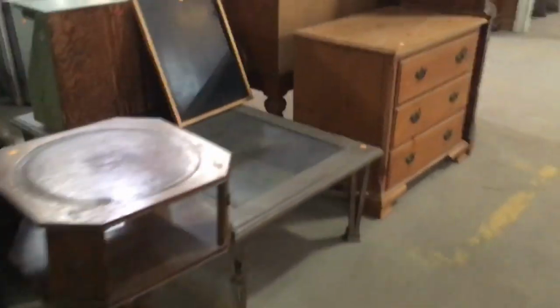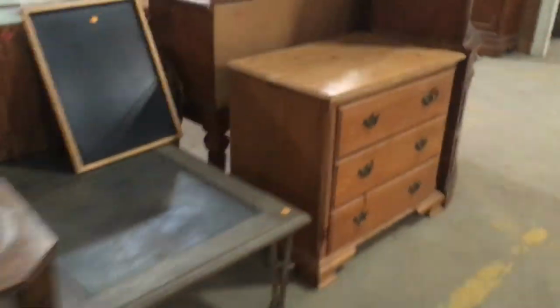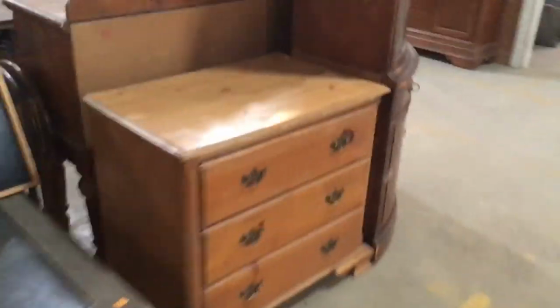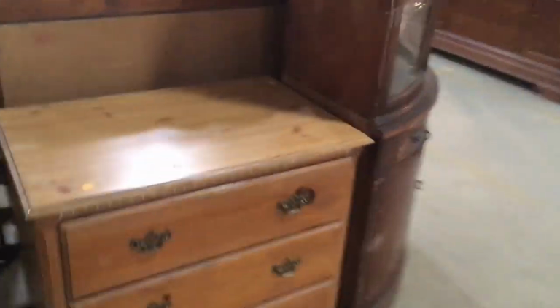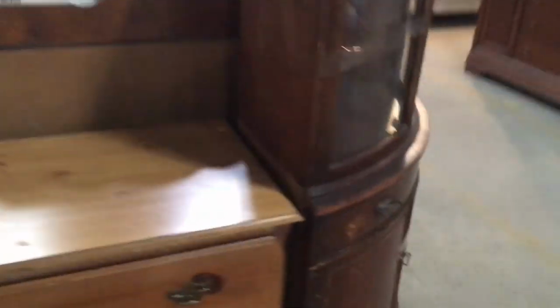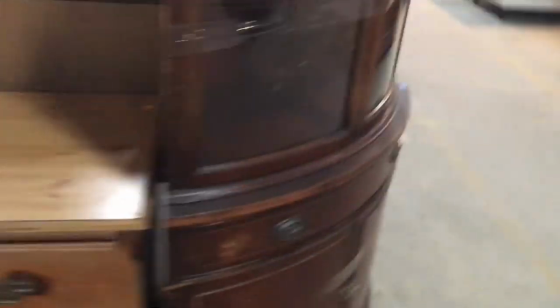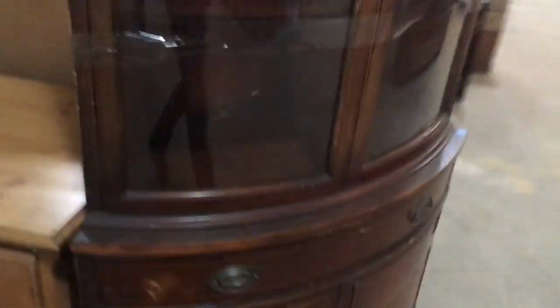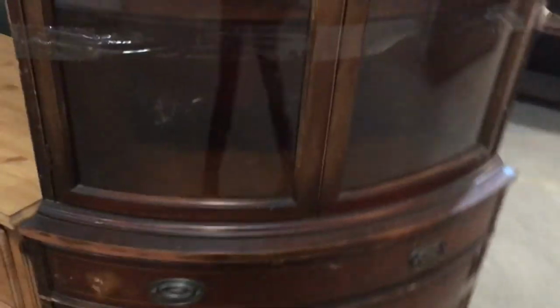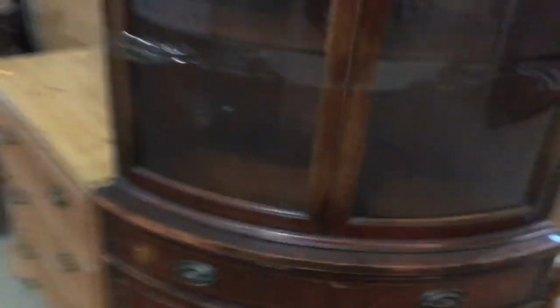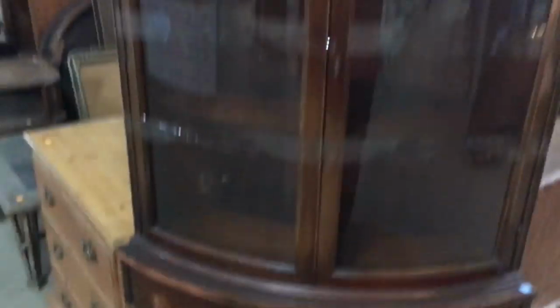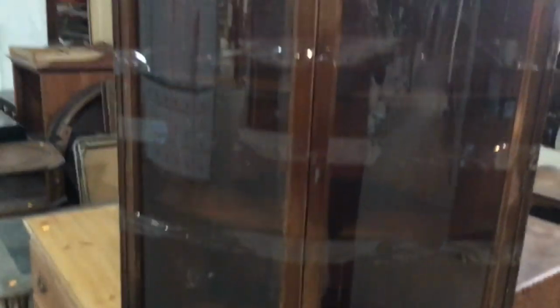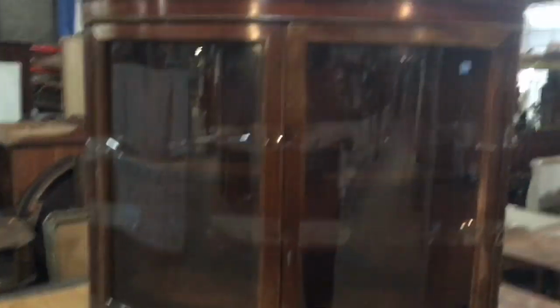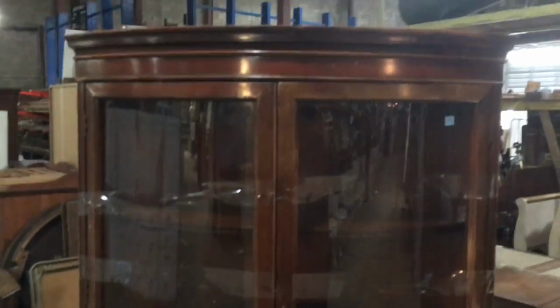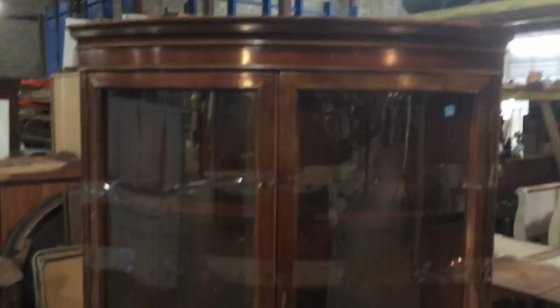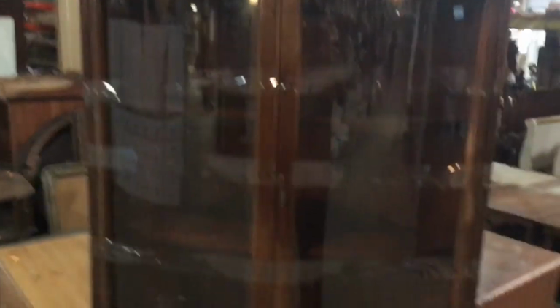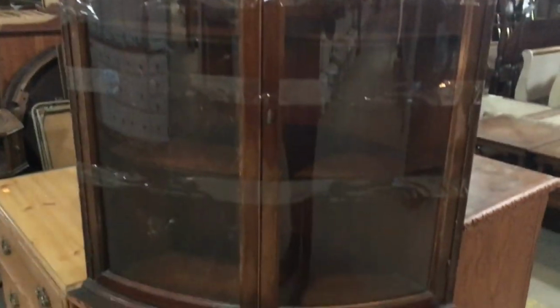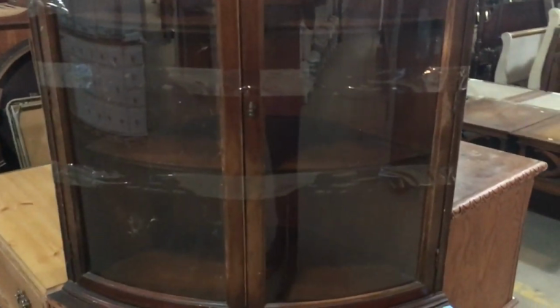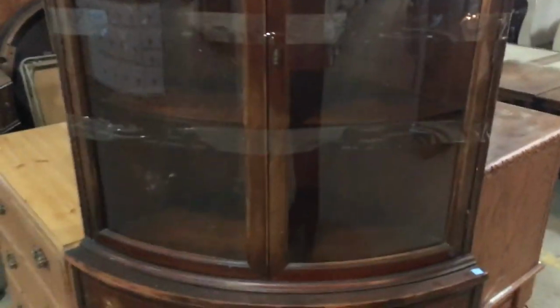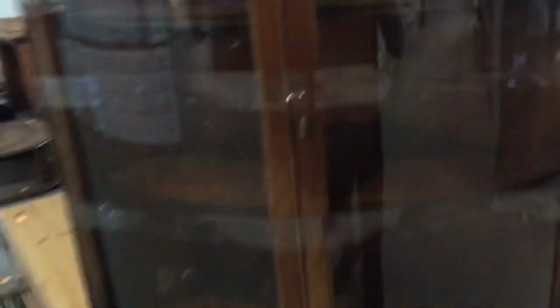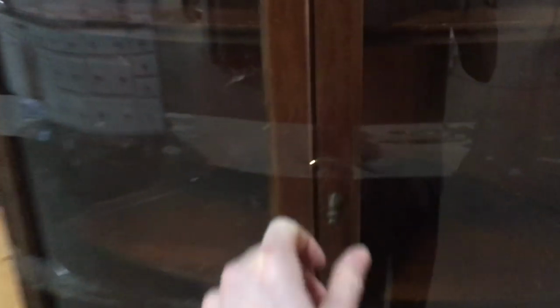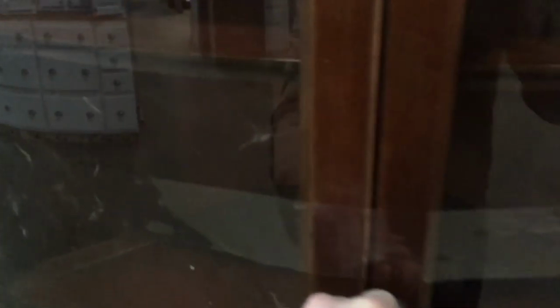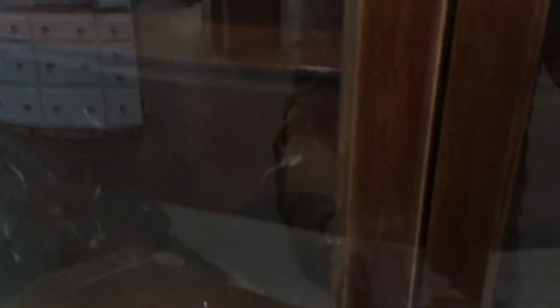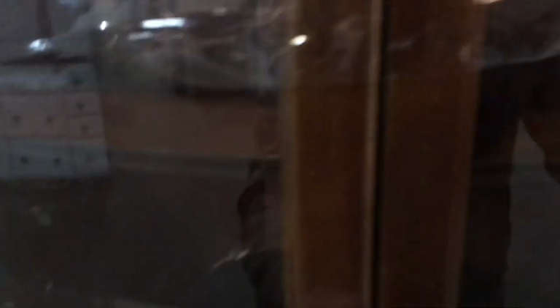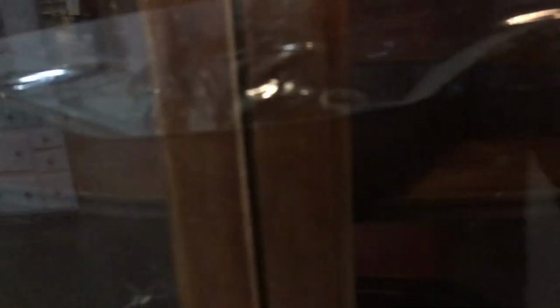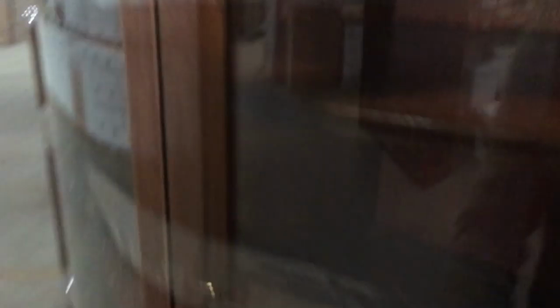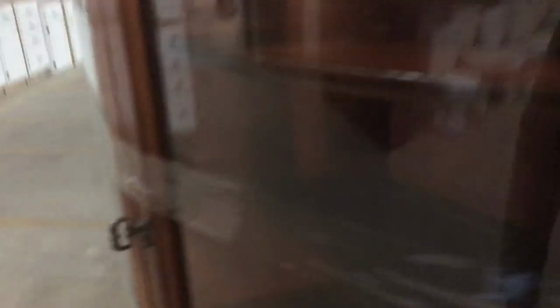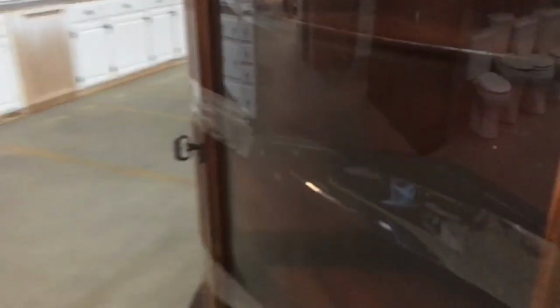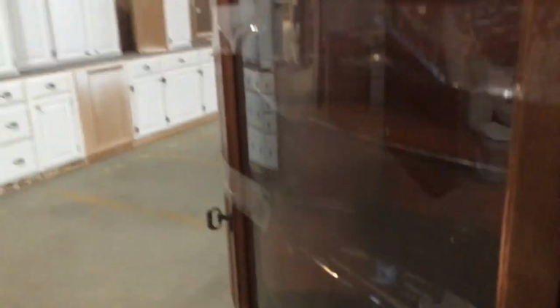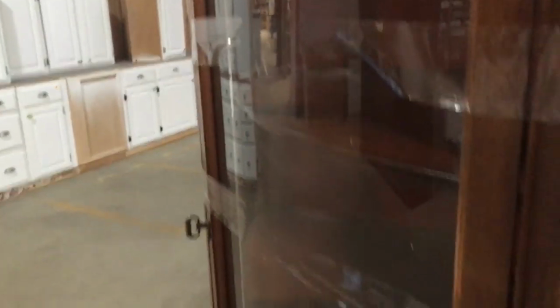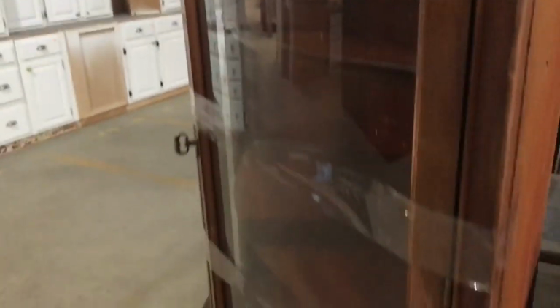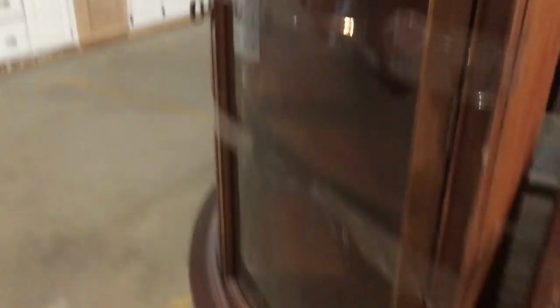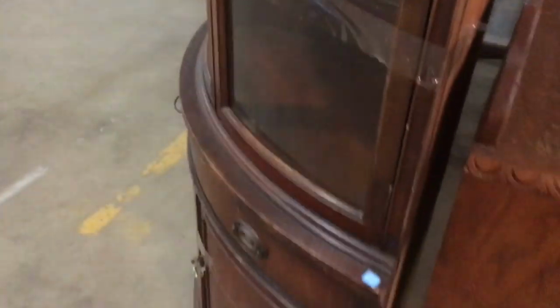Over here — this is the one I wanted to show you. Check out this semi-circular hutch. Great for the corner of your dining room. It's tape shut, but again, the curved glass doors — super cool.